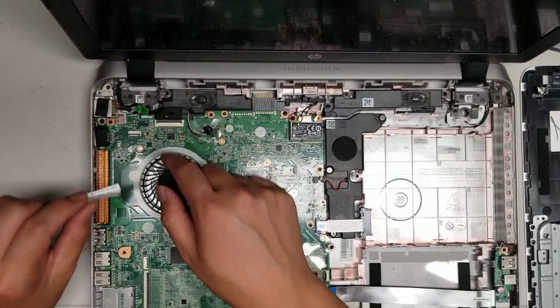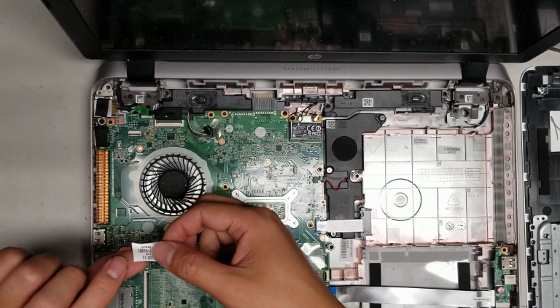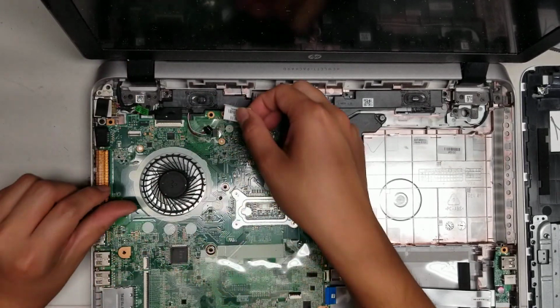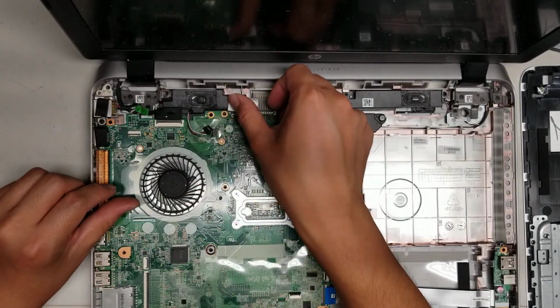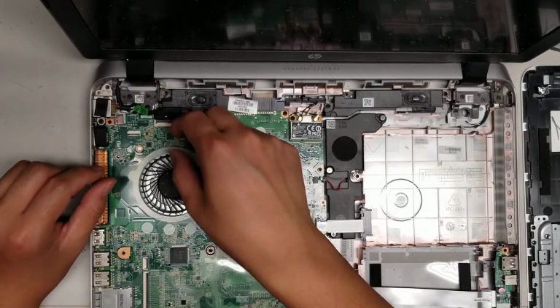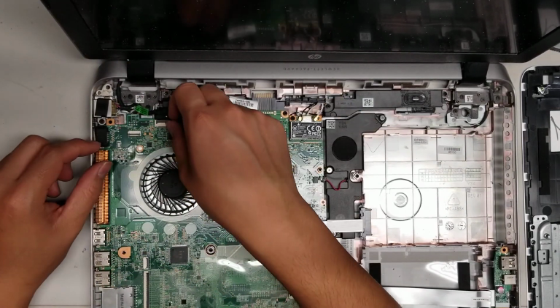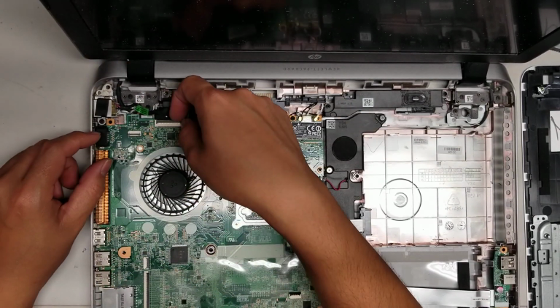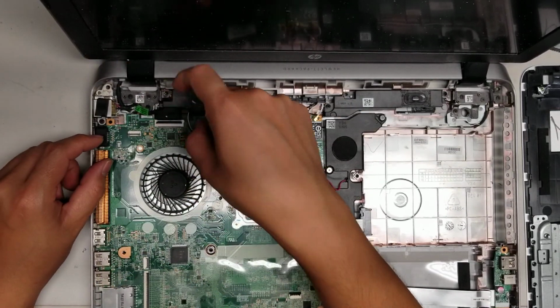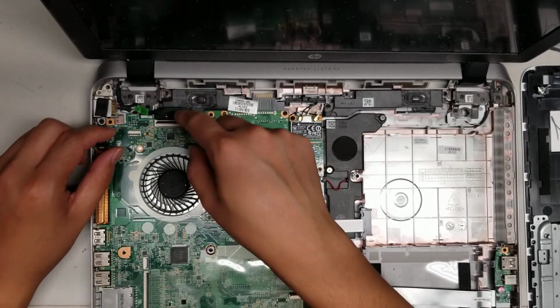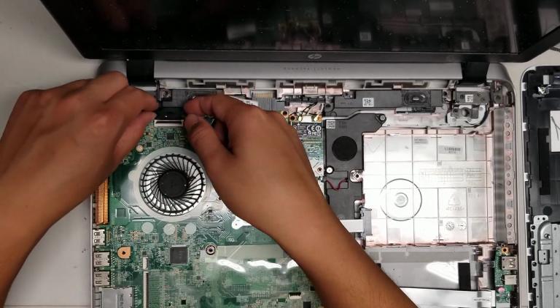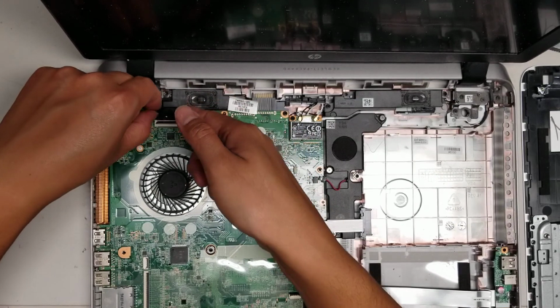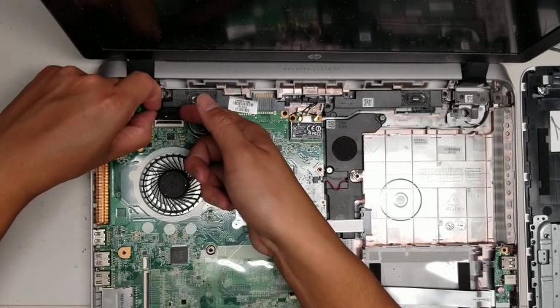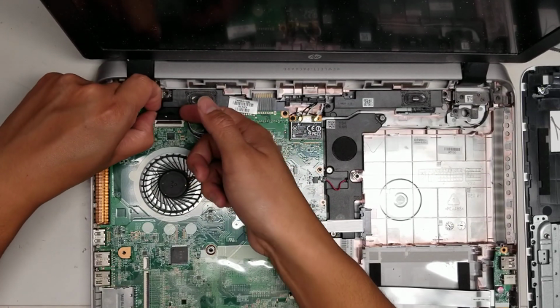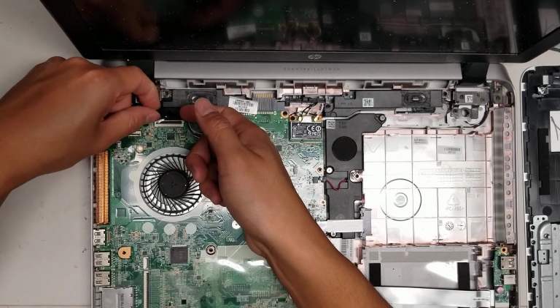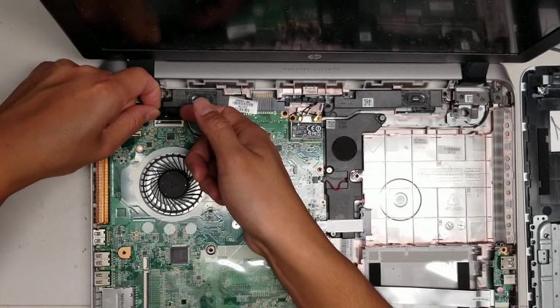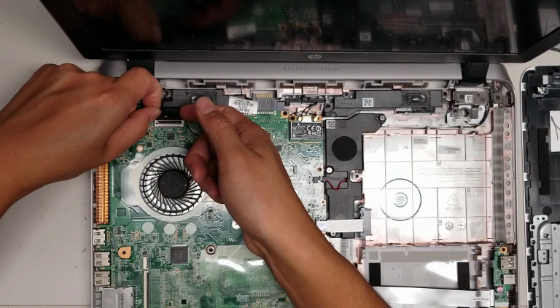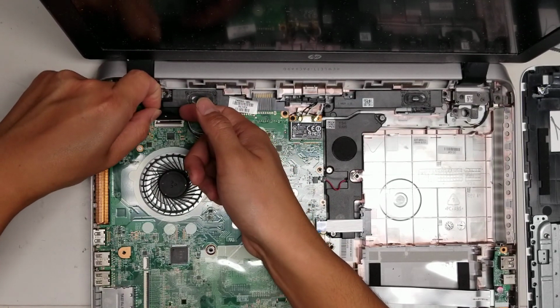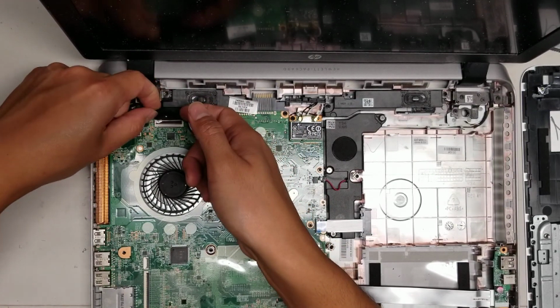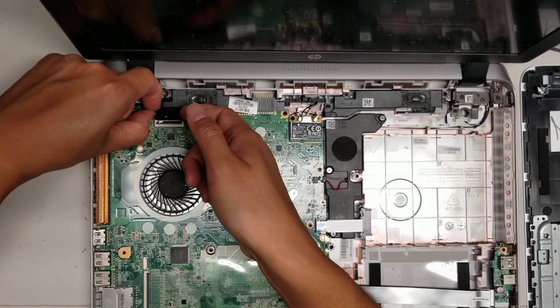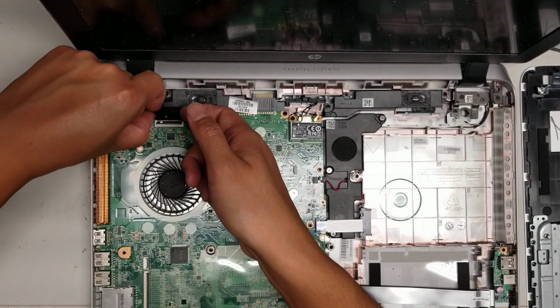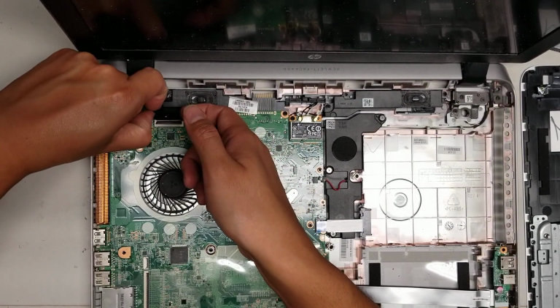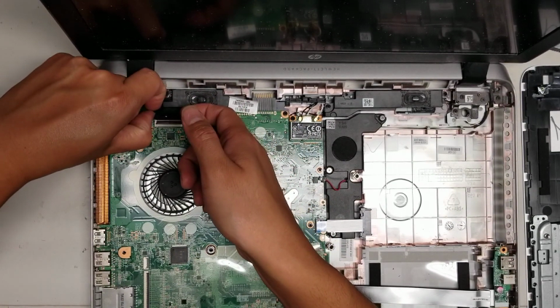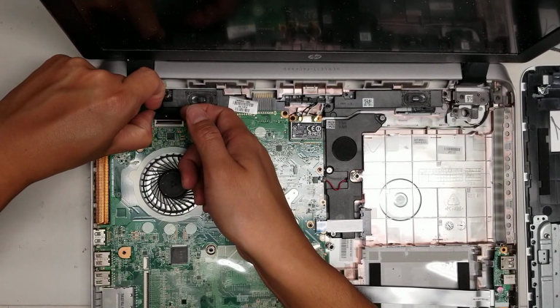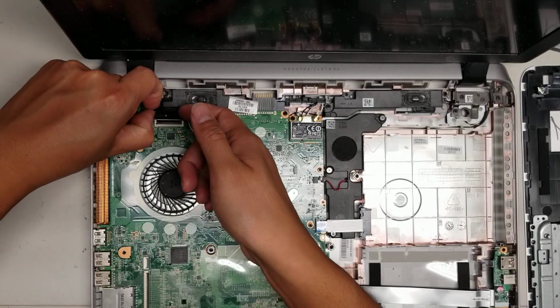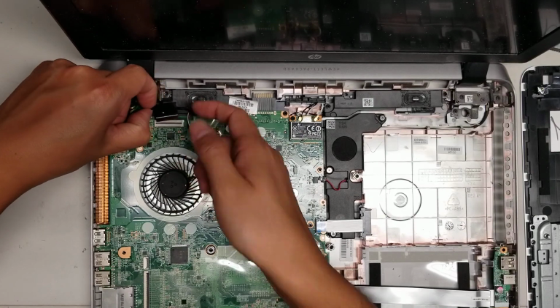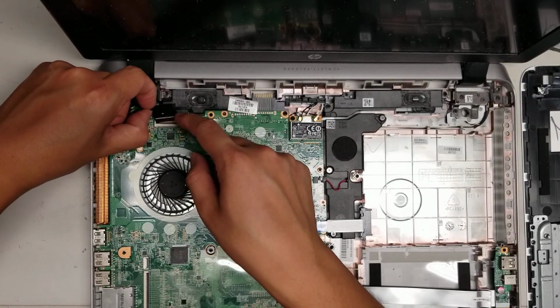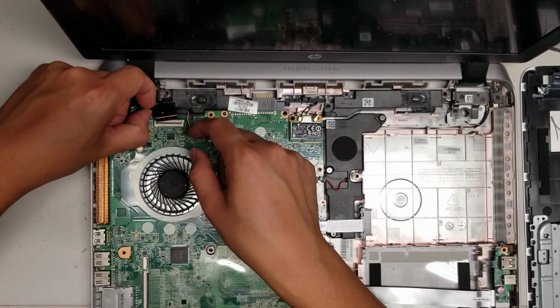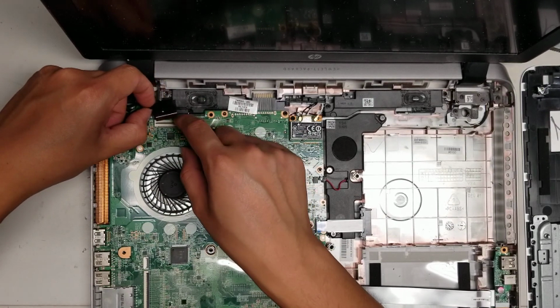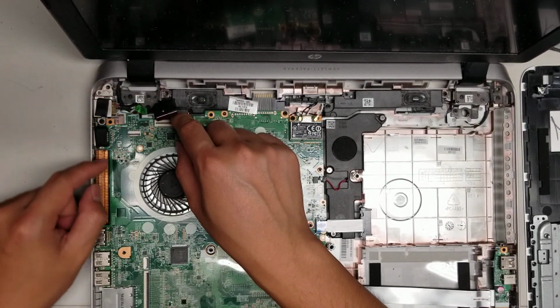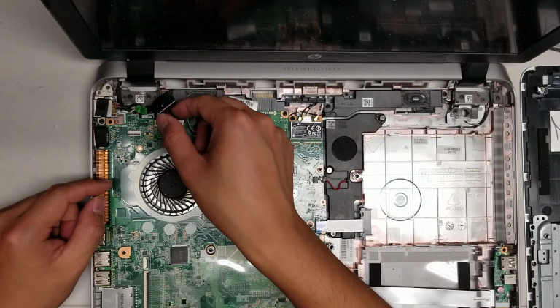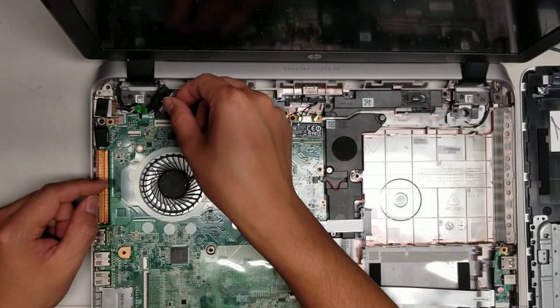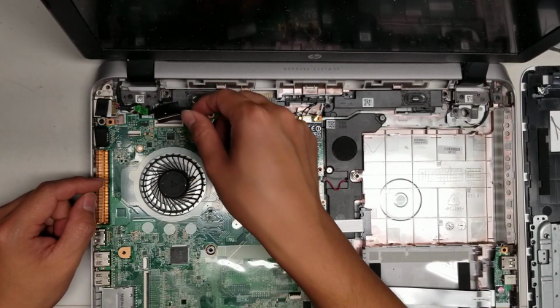Here's the screen cable. Flip up this little latch and then you can pull this out just like this. You have to lift it up slightly because the little wings get caught on the little connectors there.